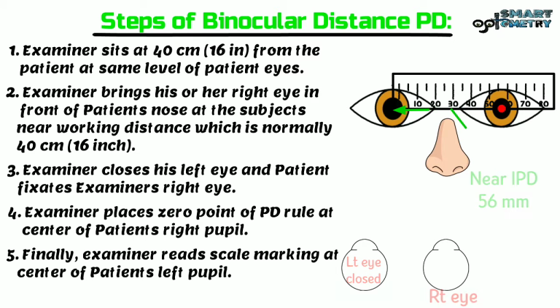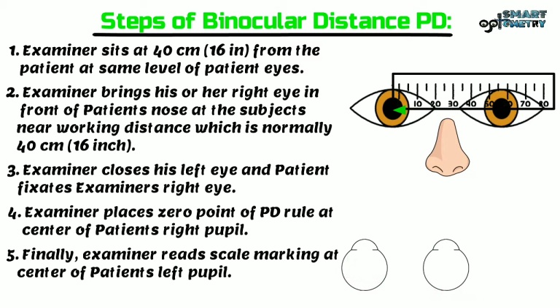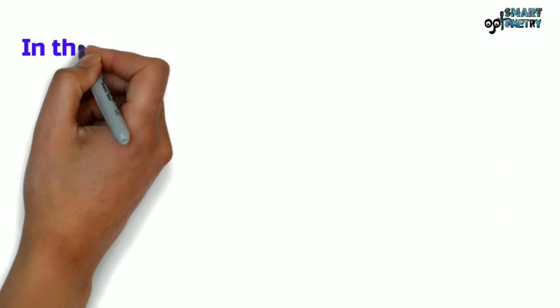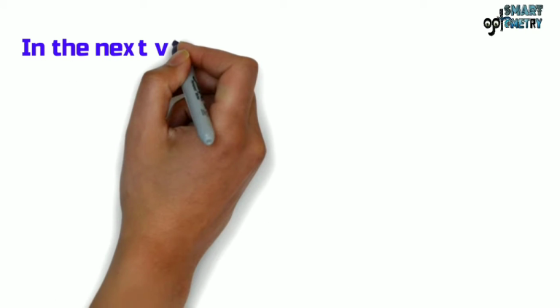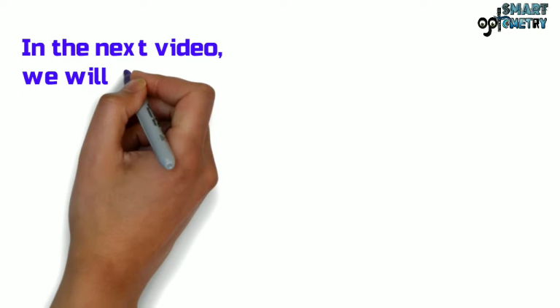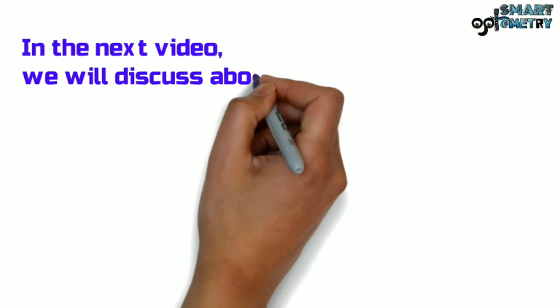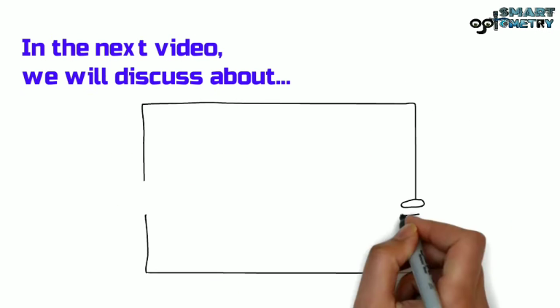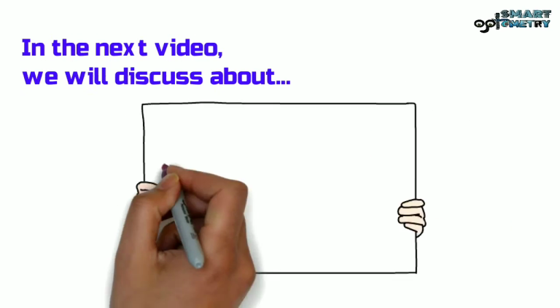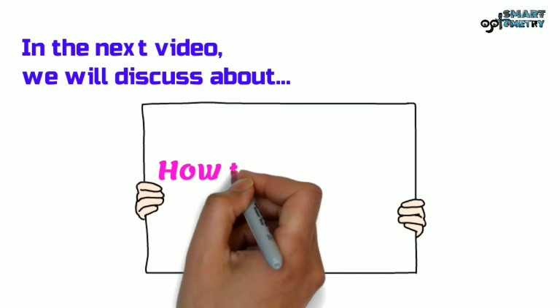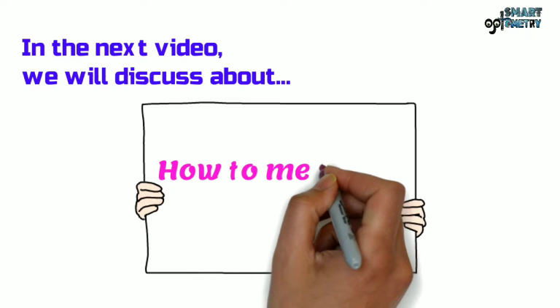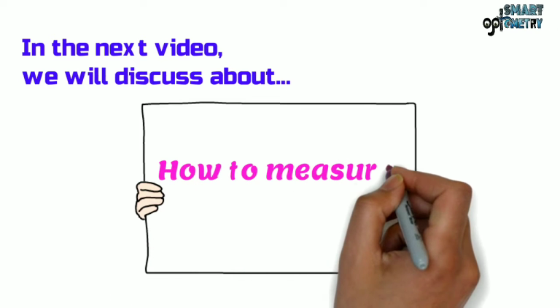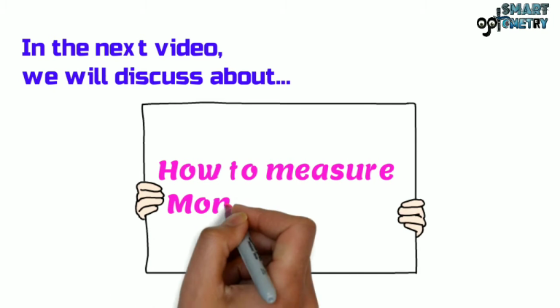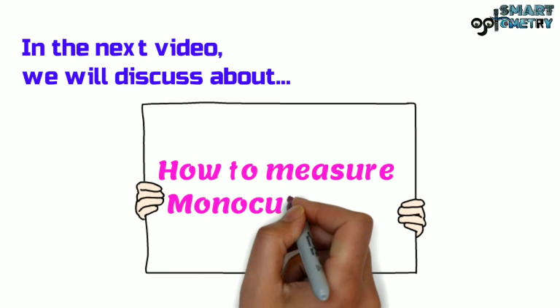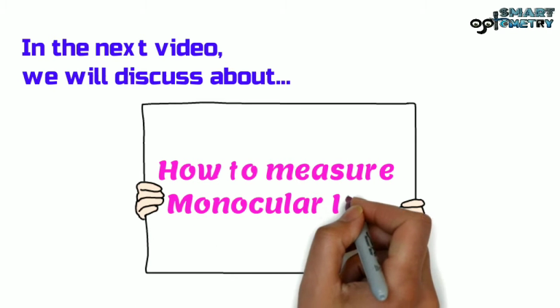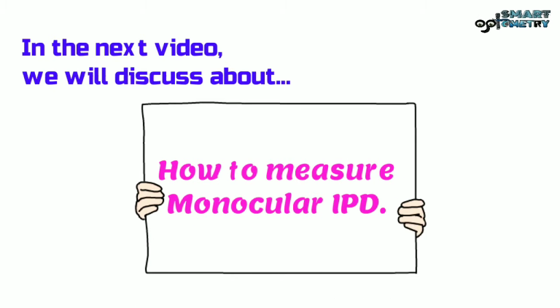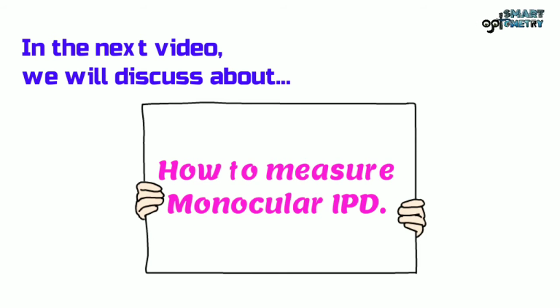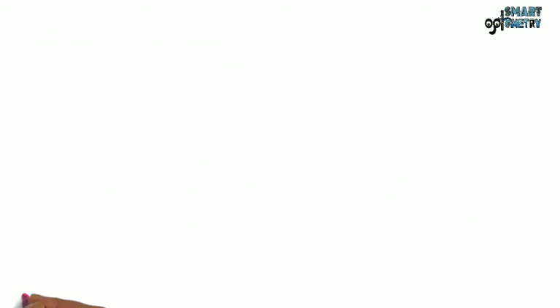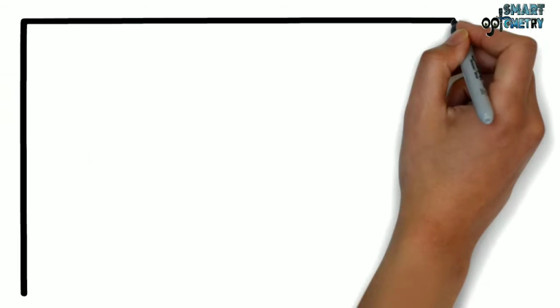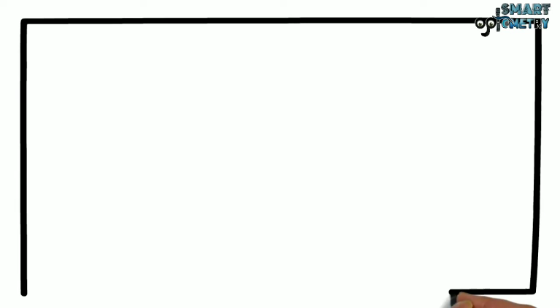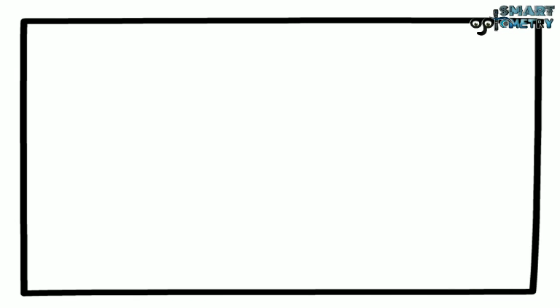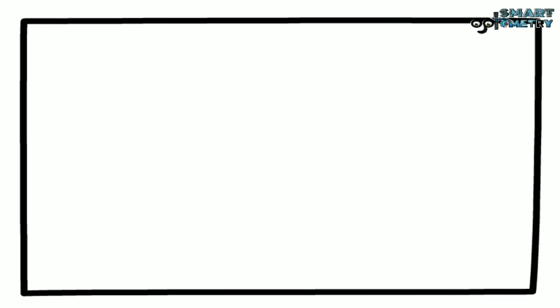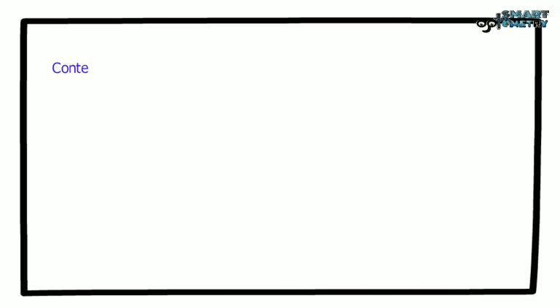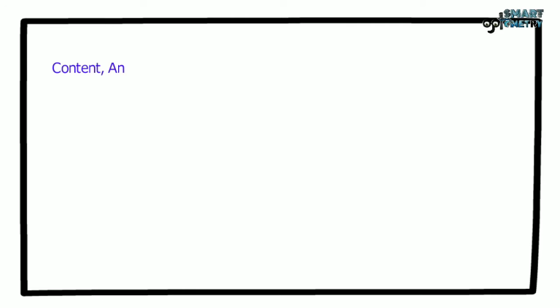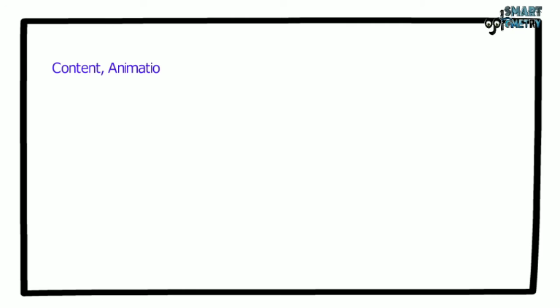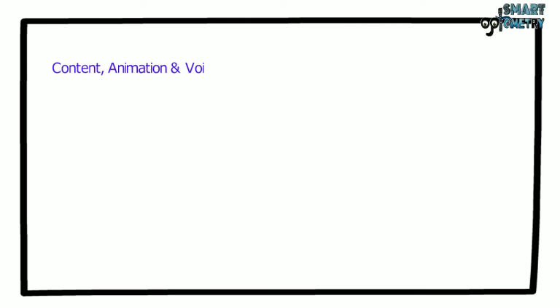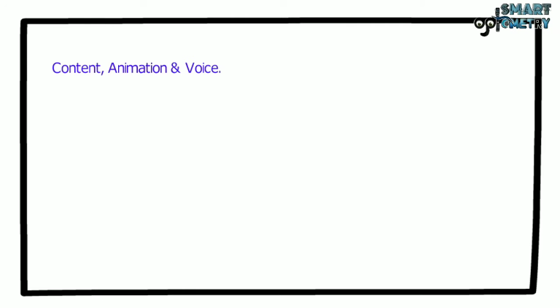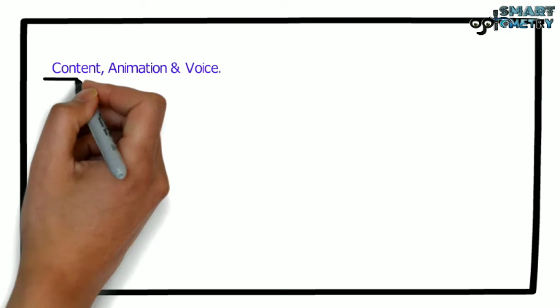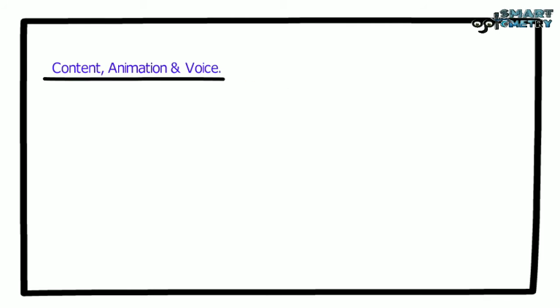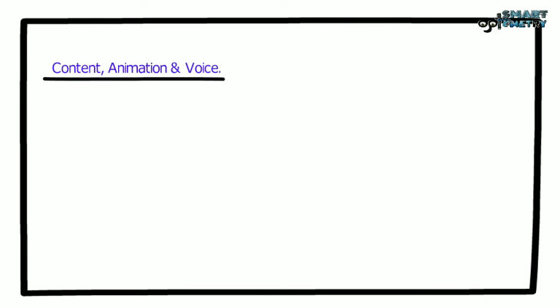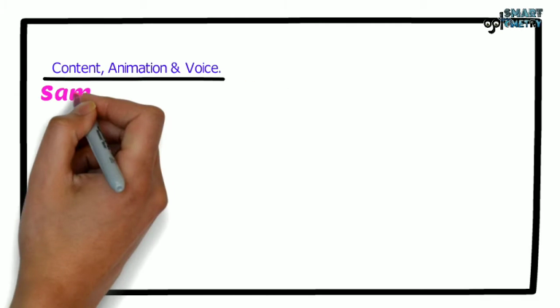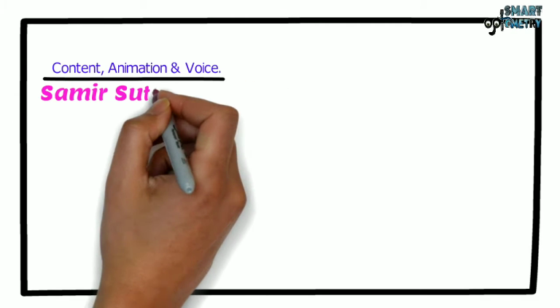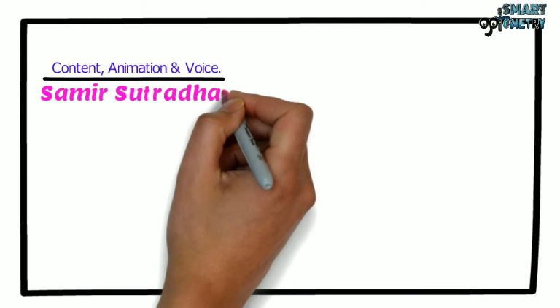In the next video, I will discuss how to measure monocular interpupillary distance. Till then, stay with Smart Optometry and study optometry smartly.